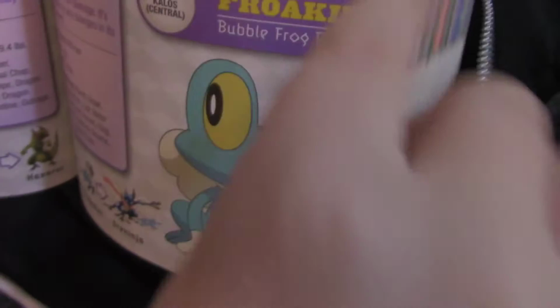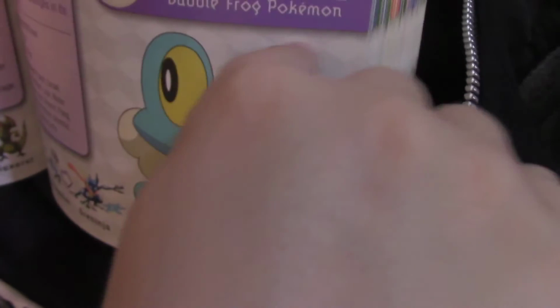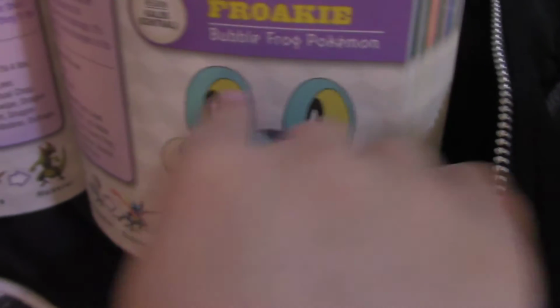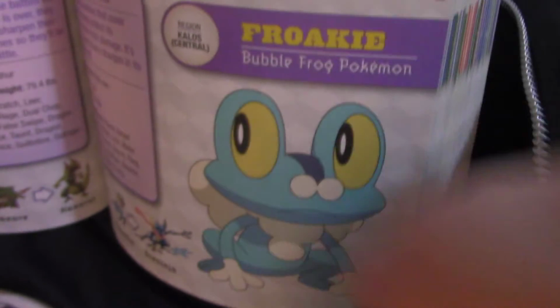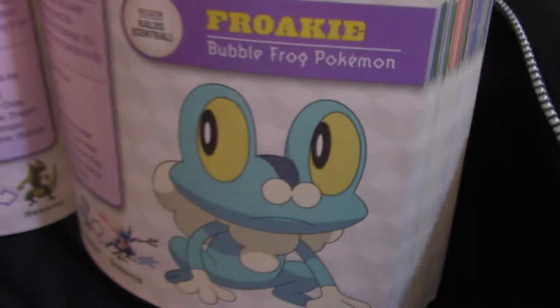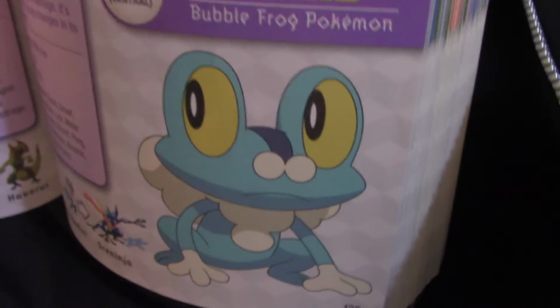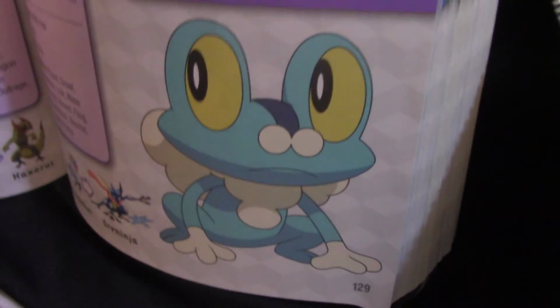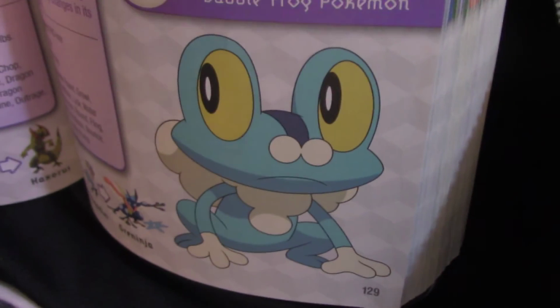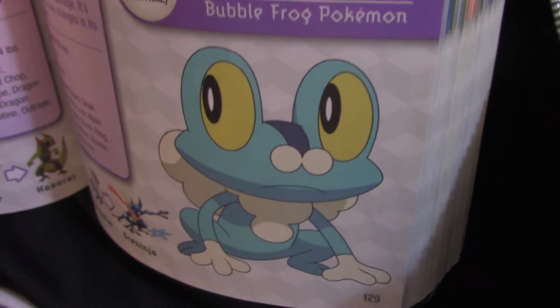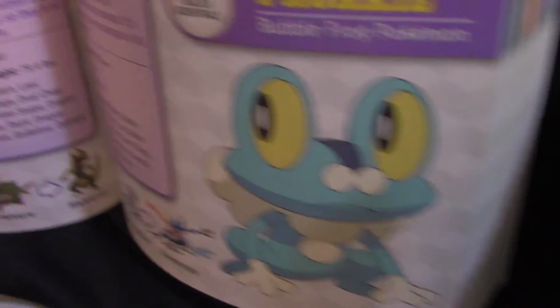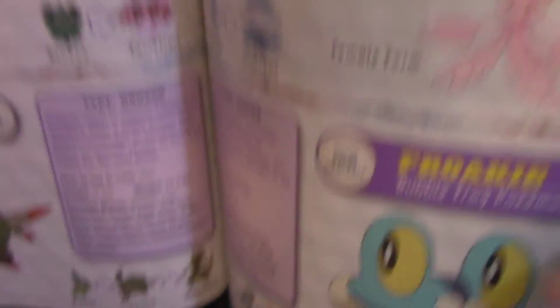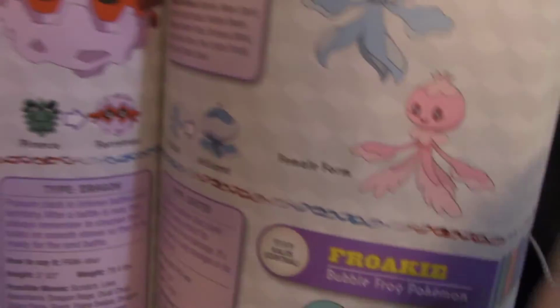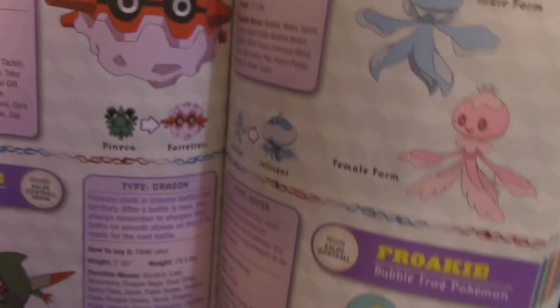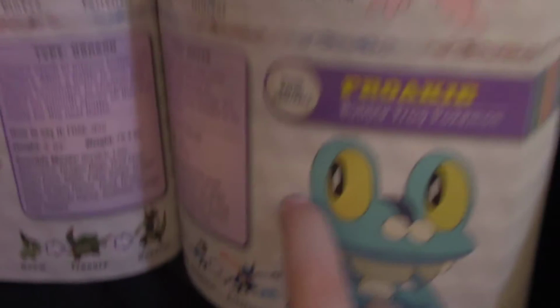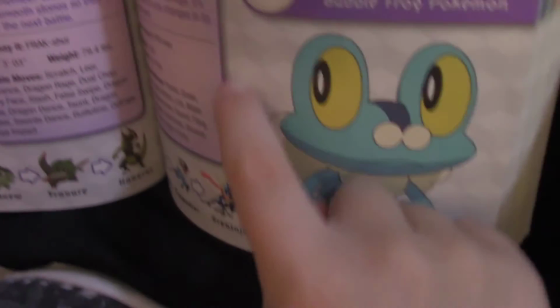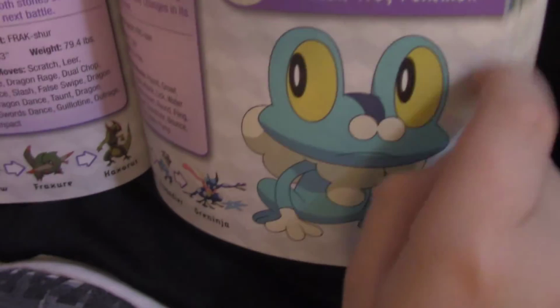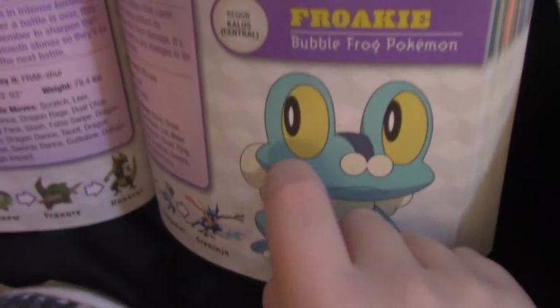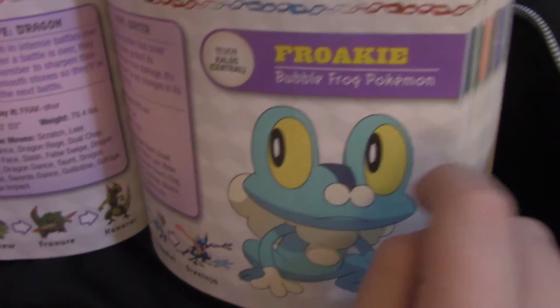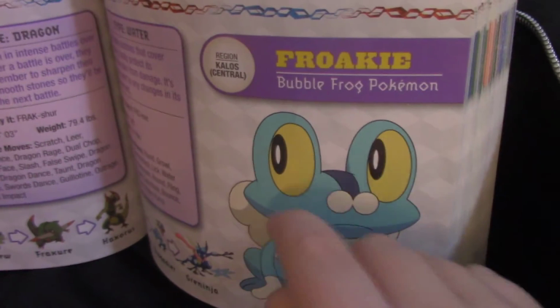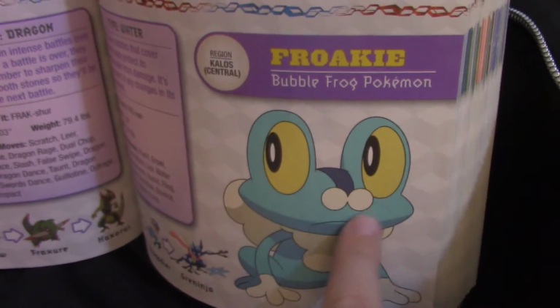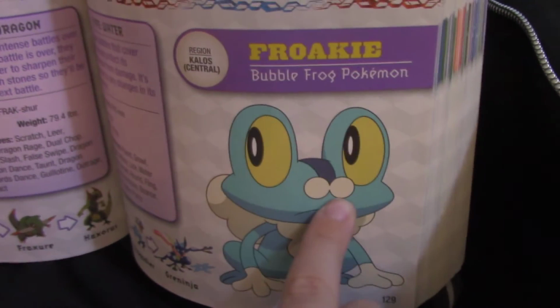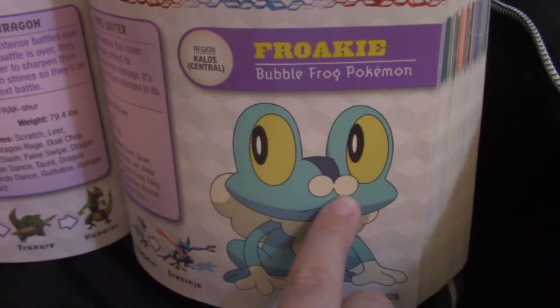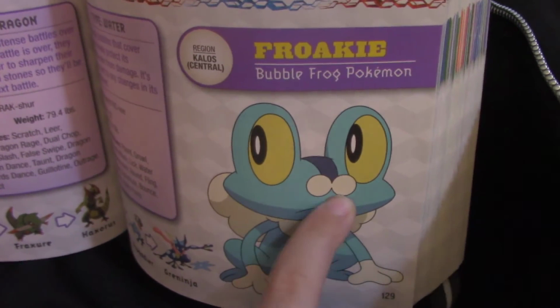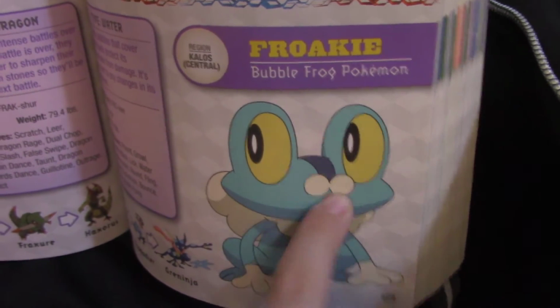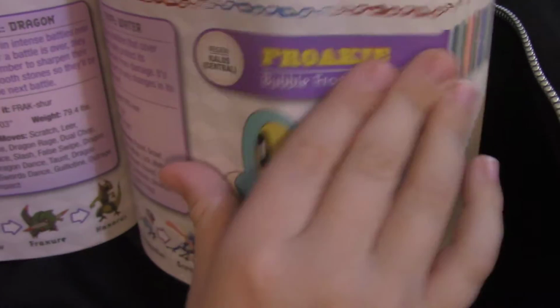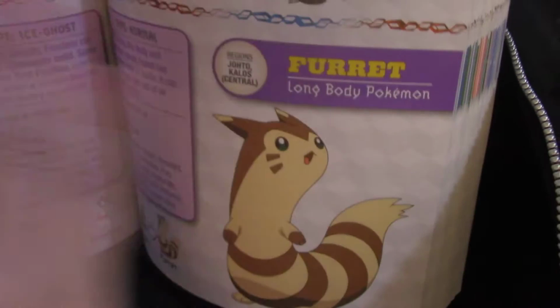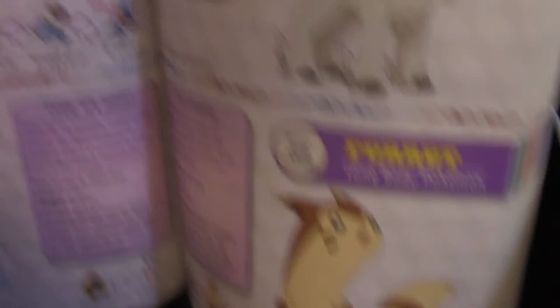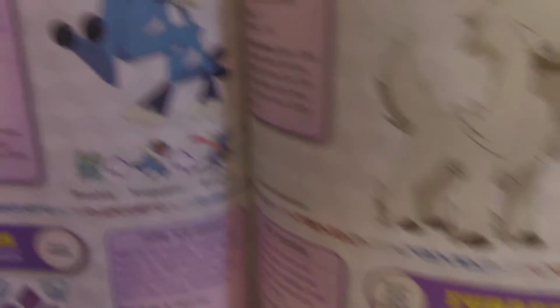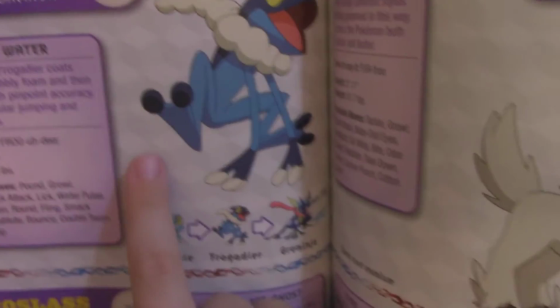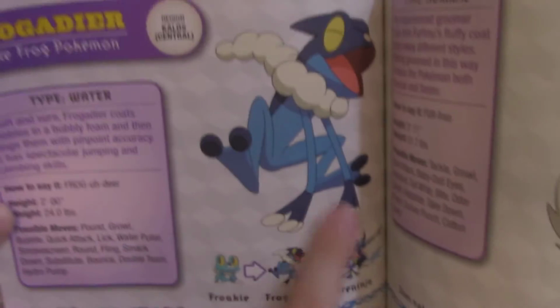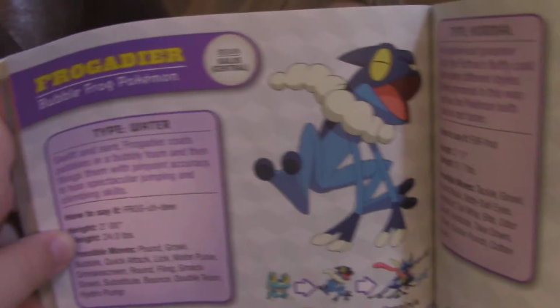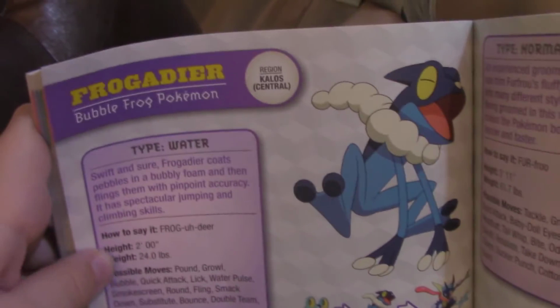What's that? Froakie — bubble frog. Let me see Froakie. Oh, that looks like a little frog. It can grow though. He has little glasses. Frogadier evolved from Froakie.